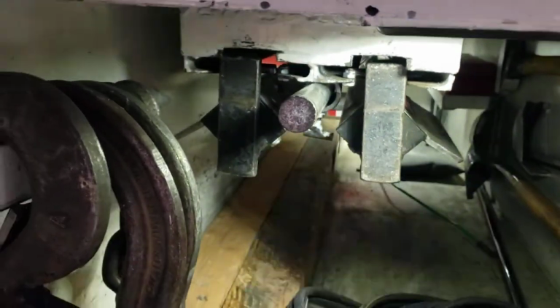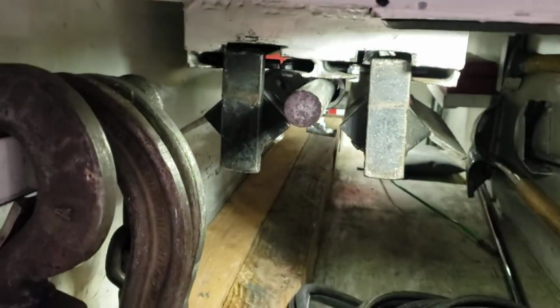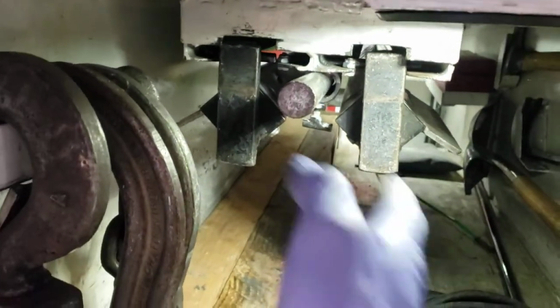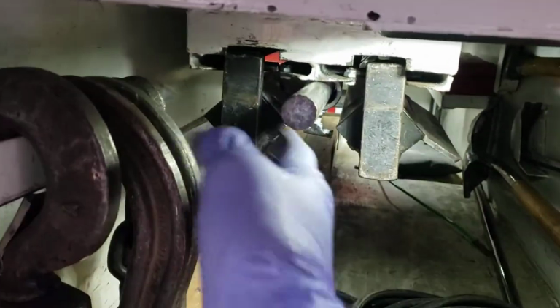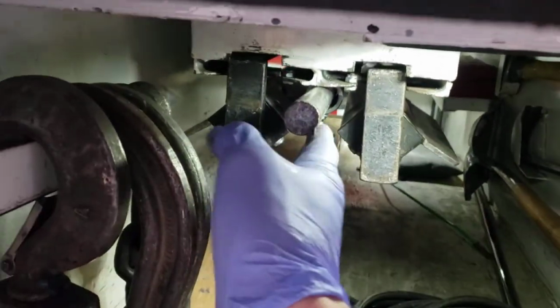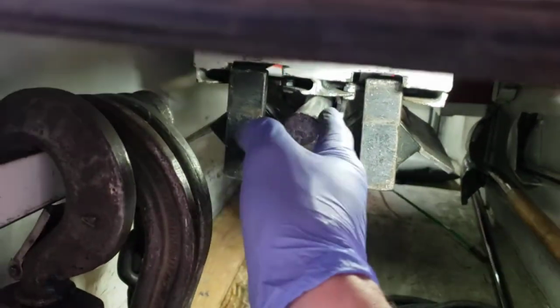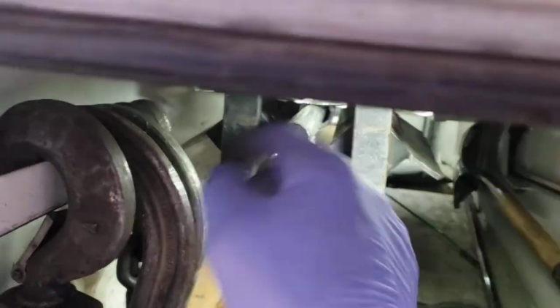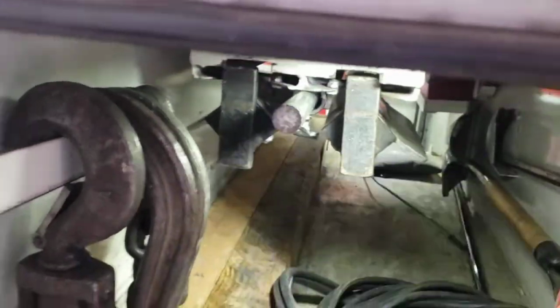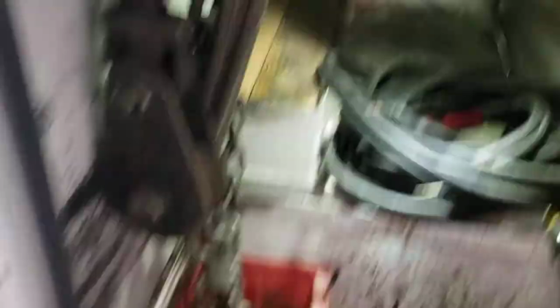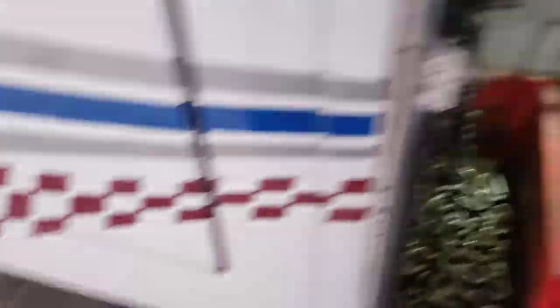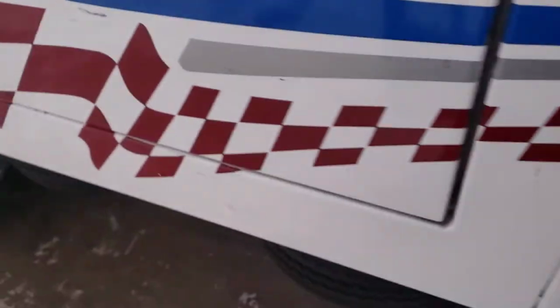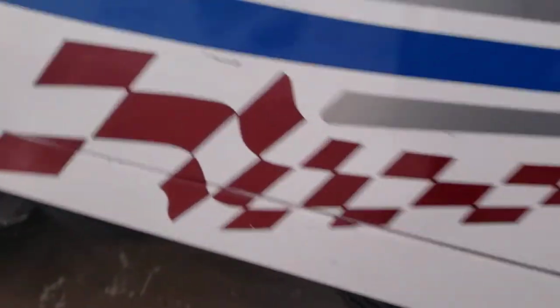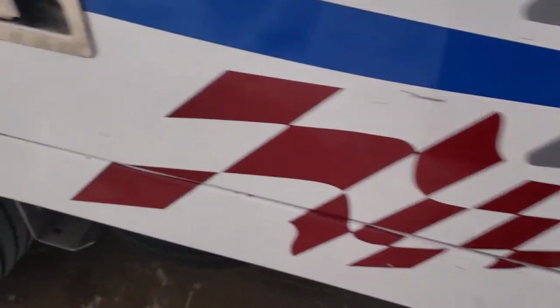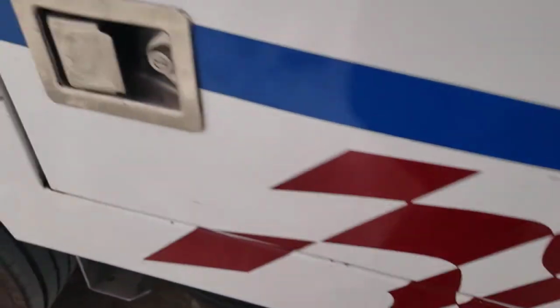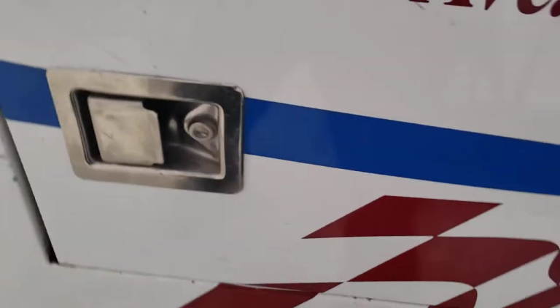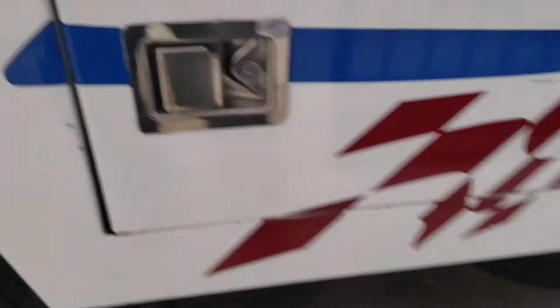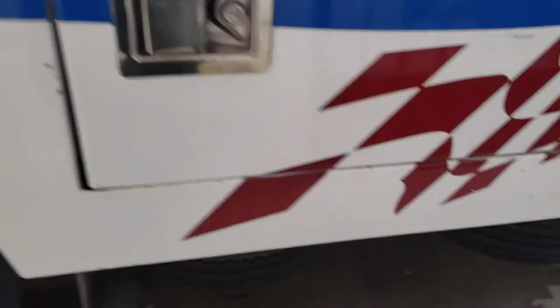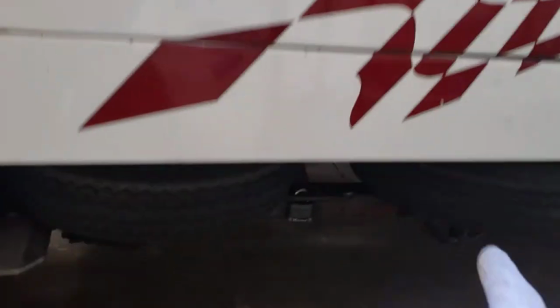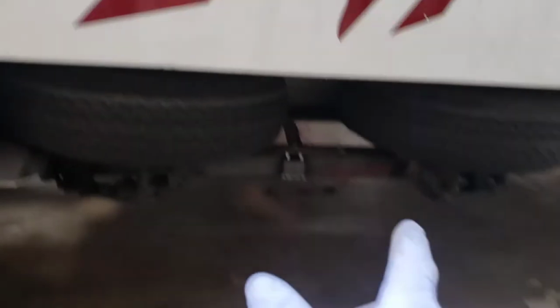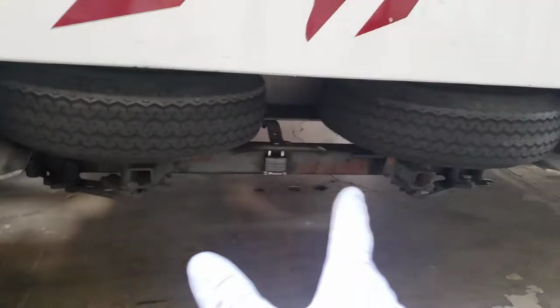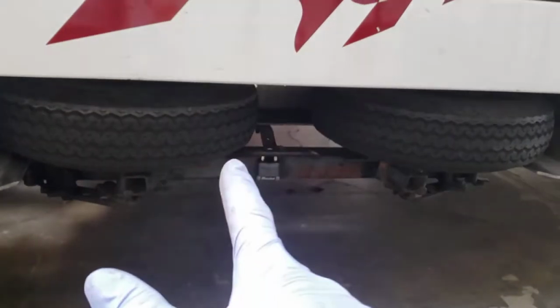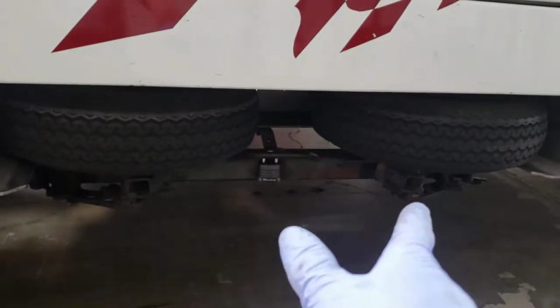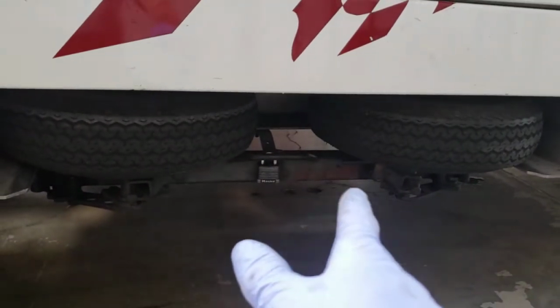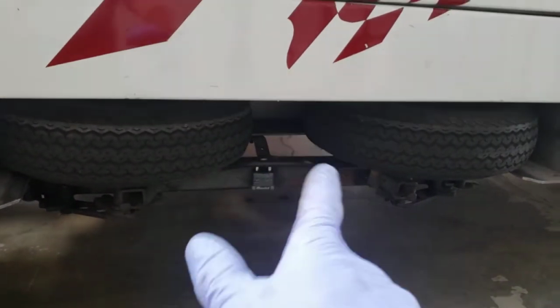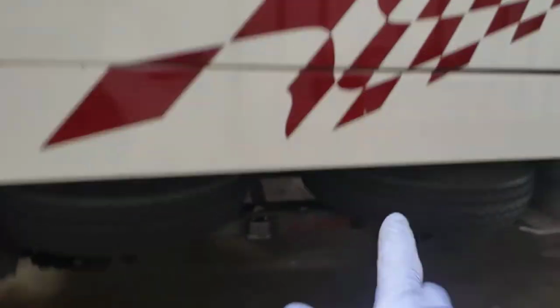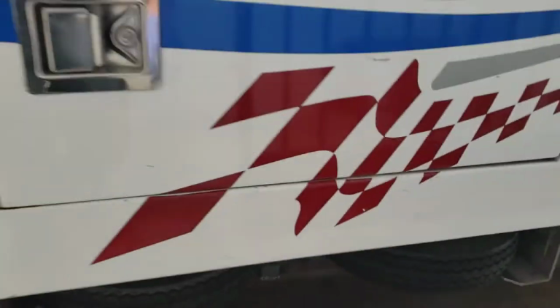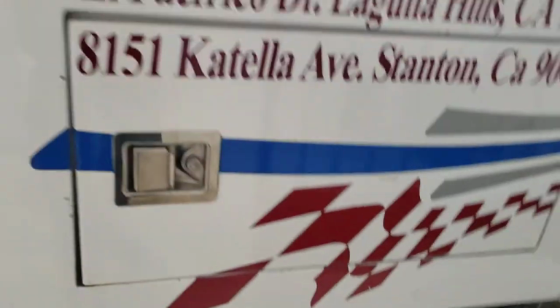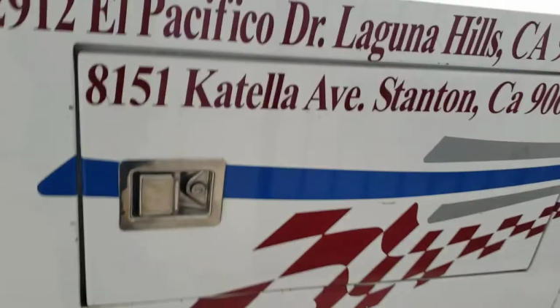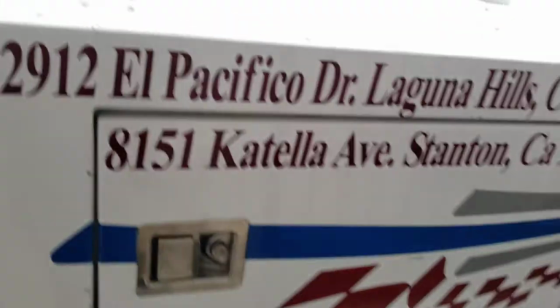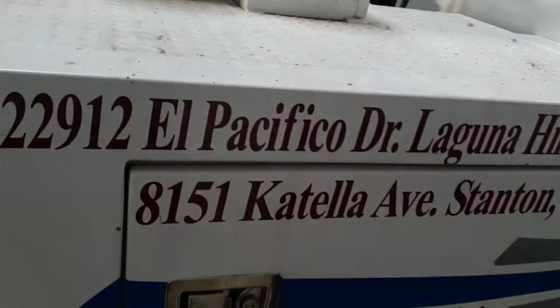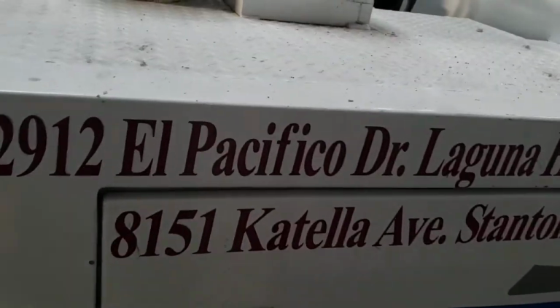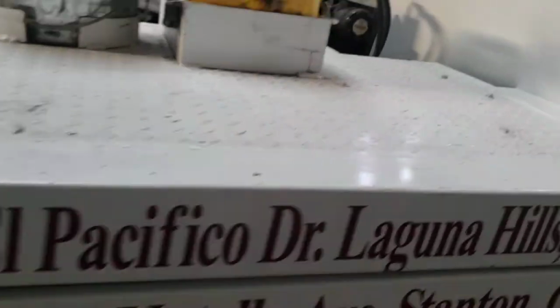The dolly setup slides out this way and that's the bar to set it up. Dolly axles are kept underneath the truck so they're a little easier to get out on each side.